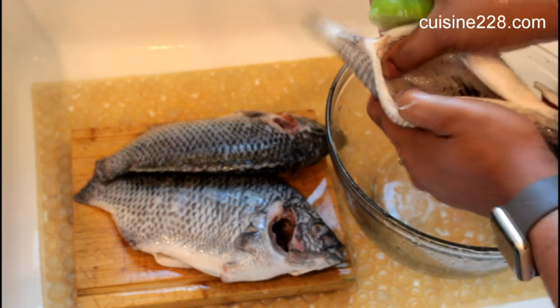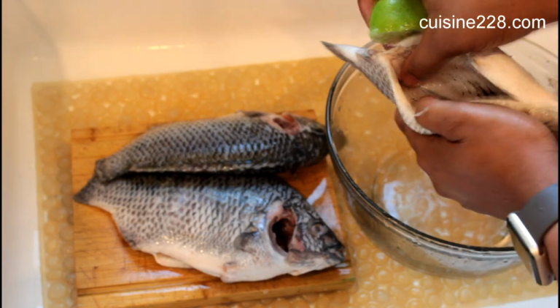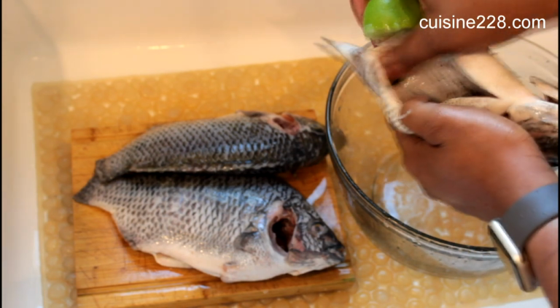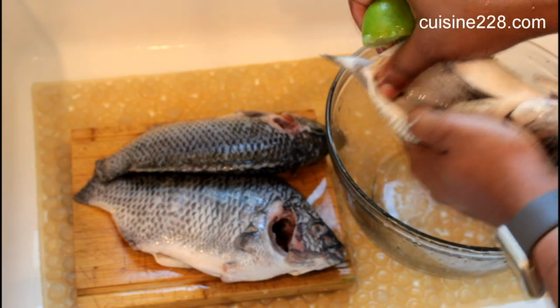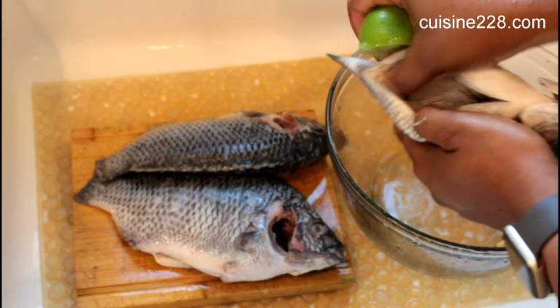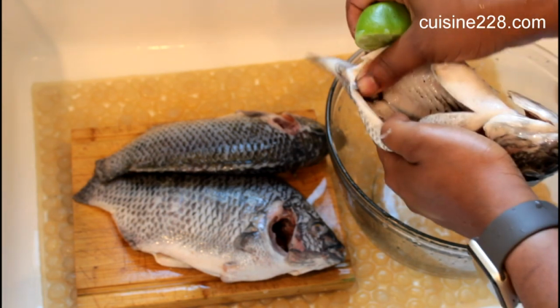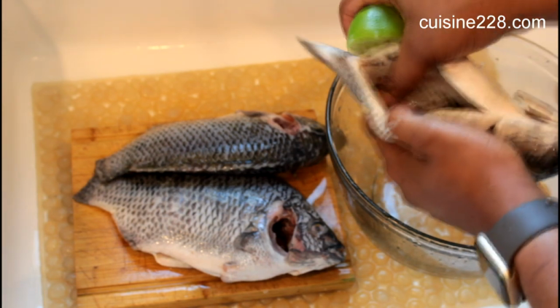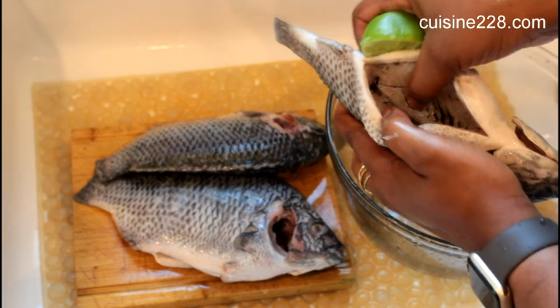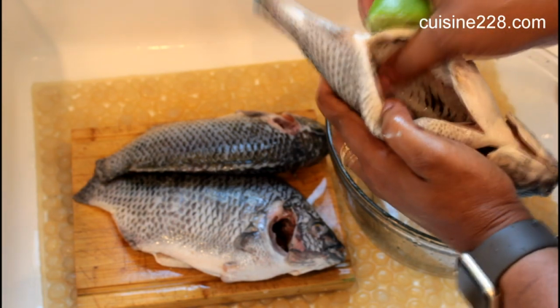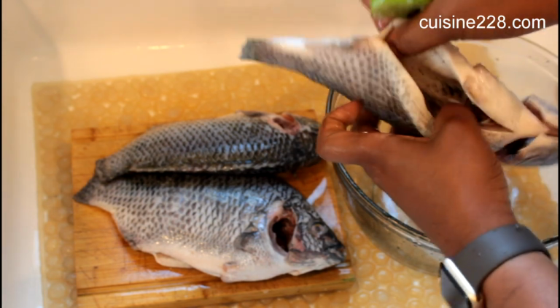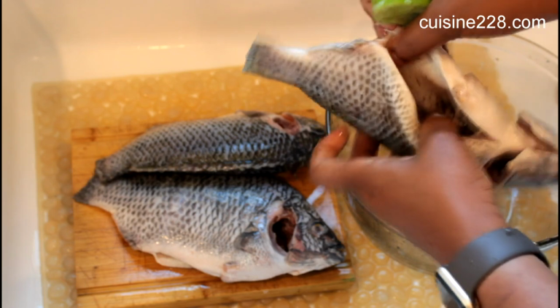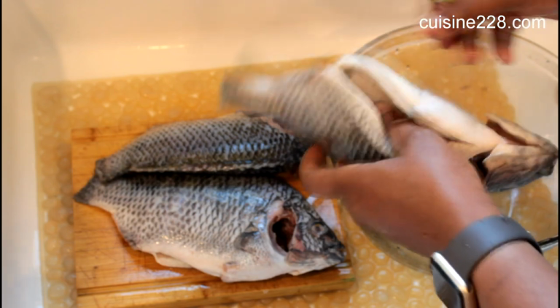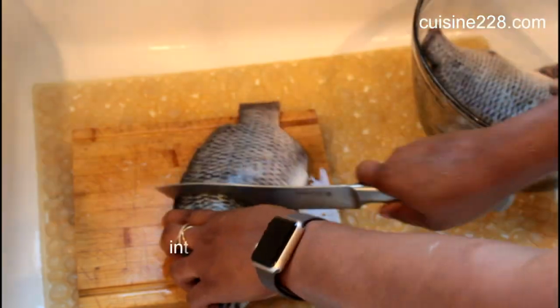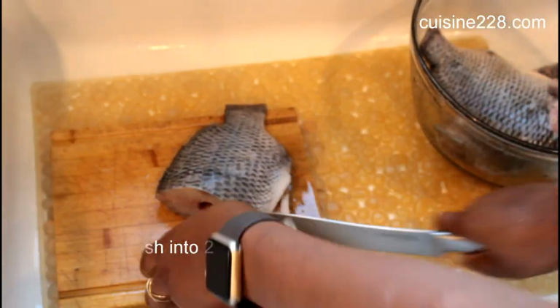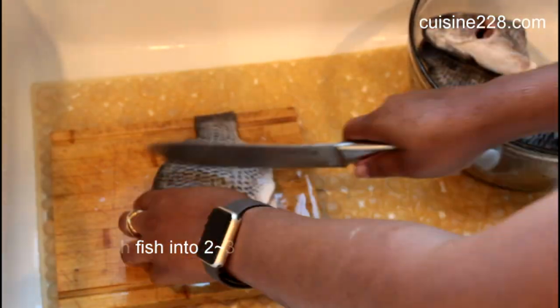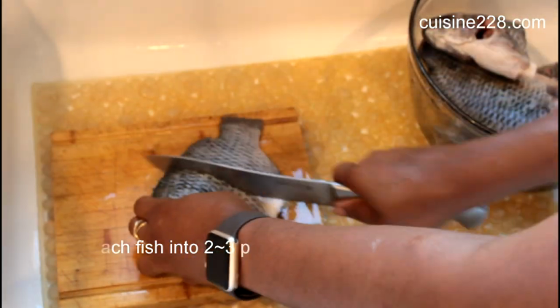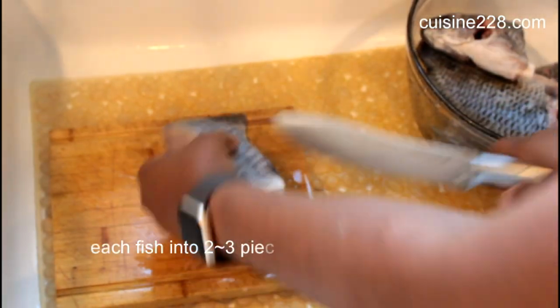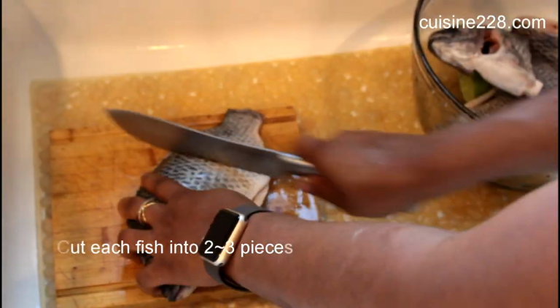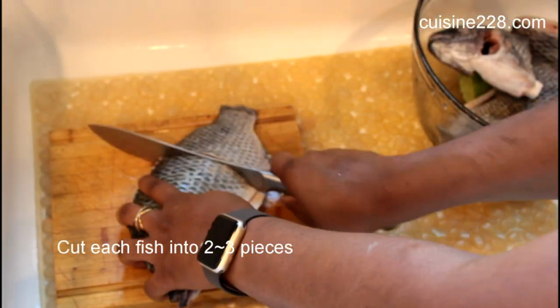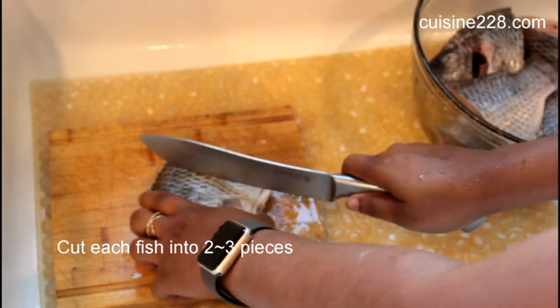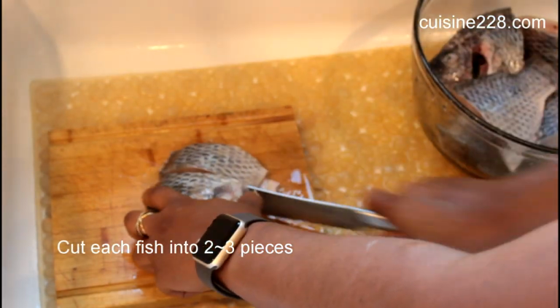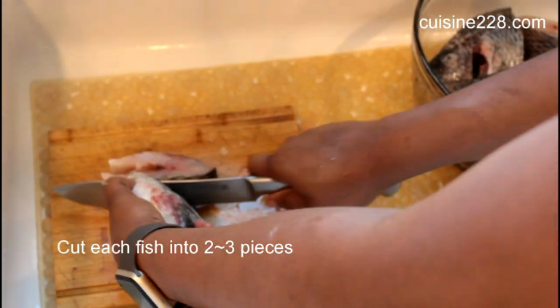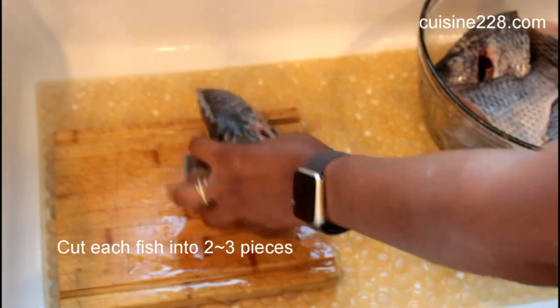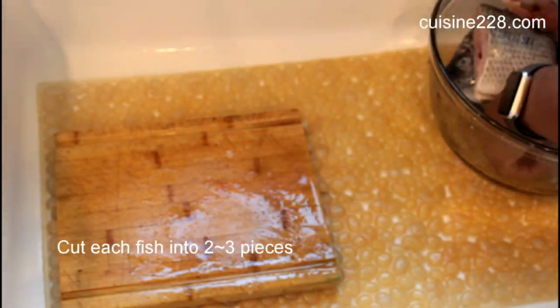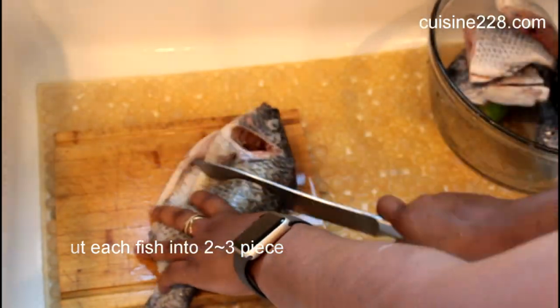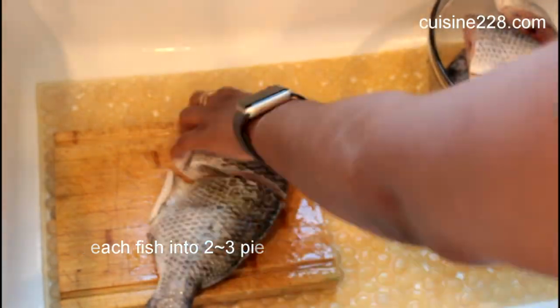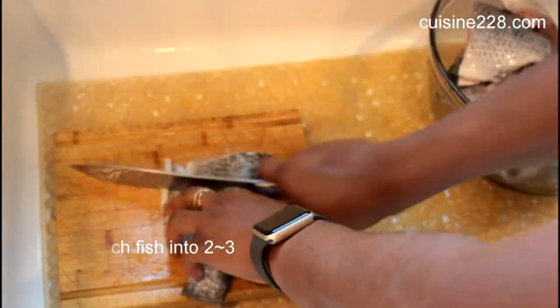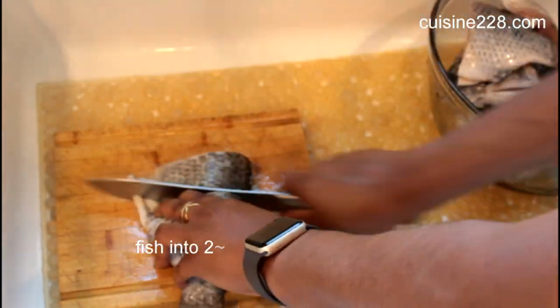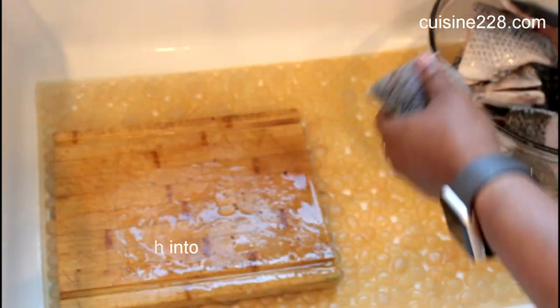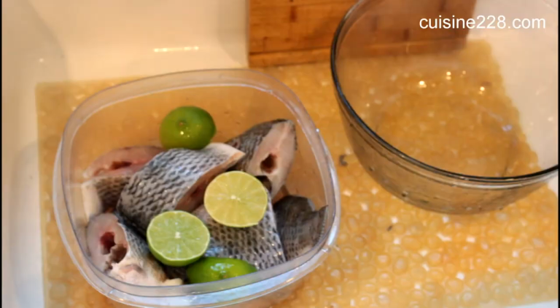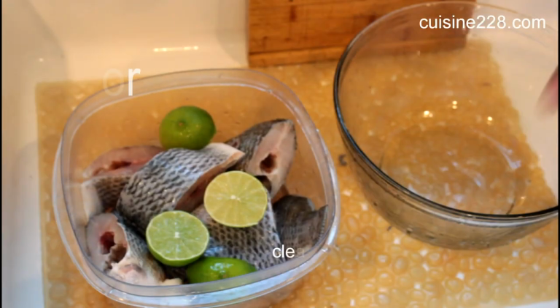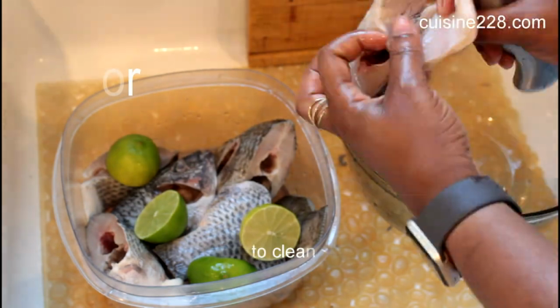We need to get rid of all that and the blood behind that cavity. I got my fish in three pieces — sometimes I just use the whole thing. It's up to you what you want to do.